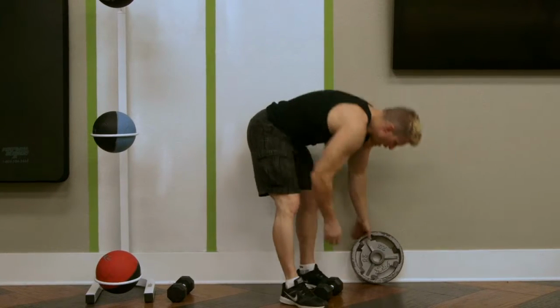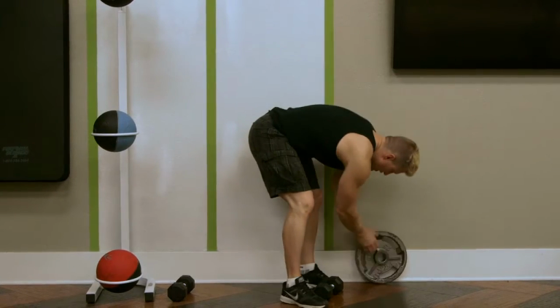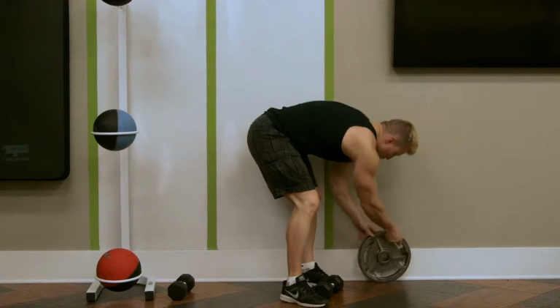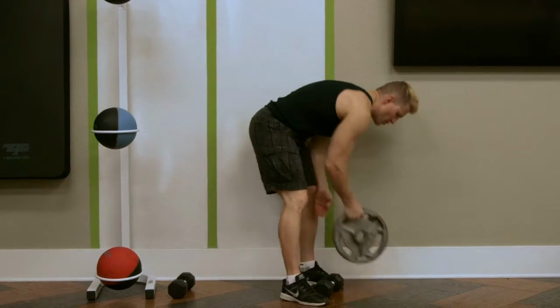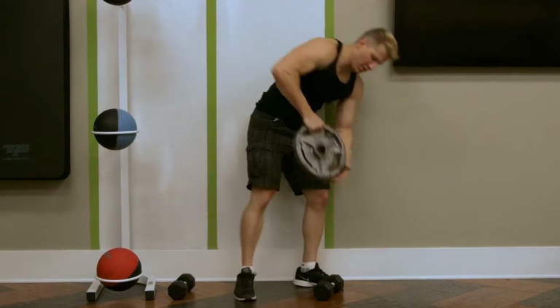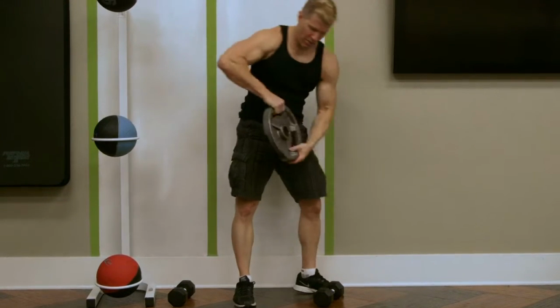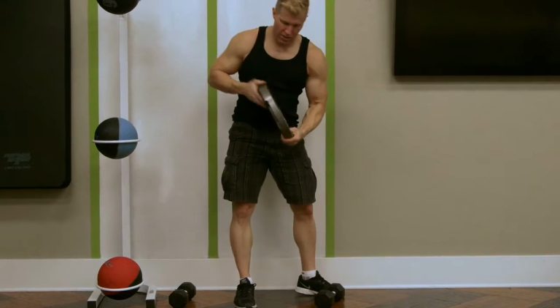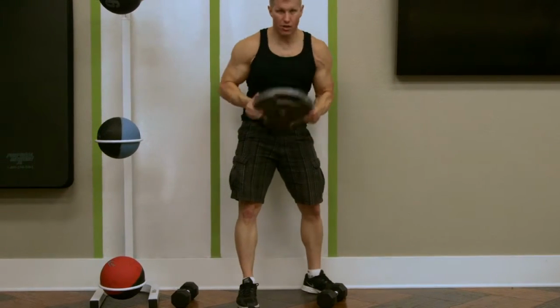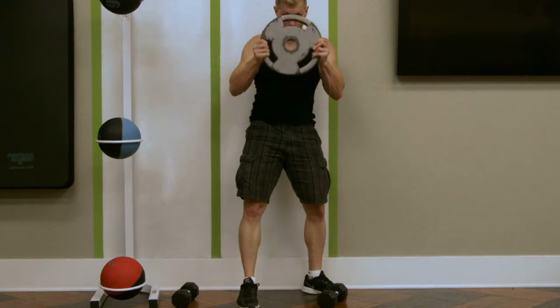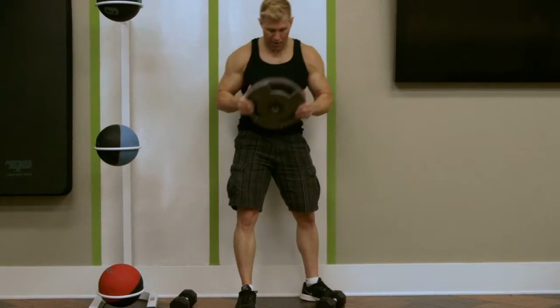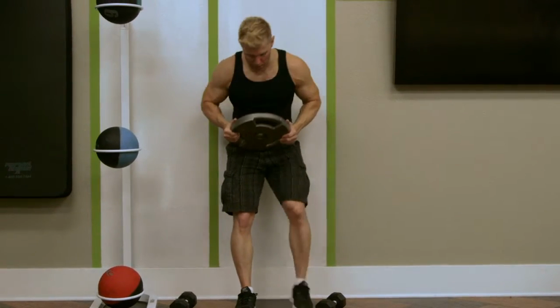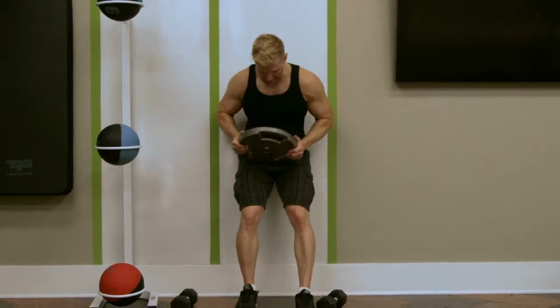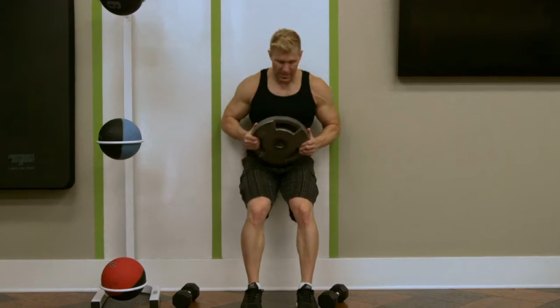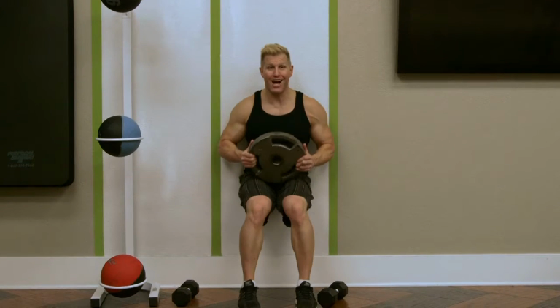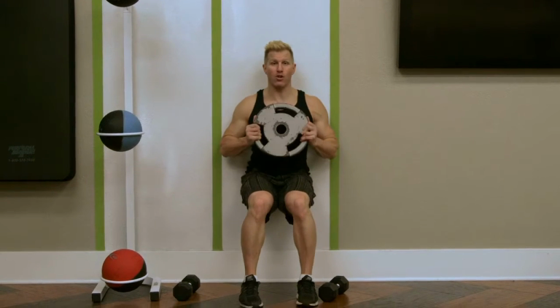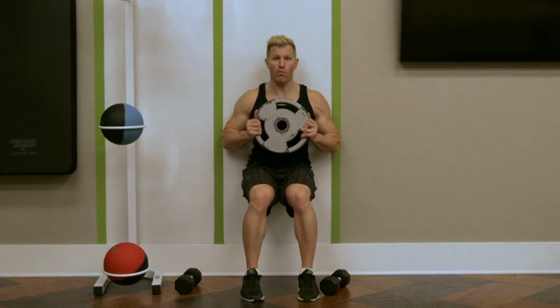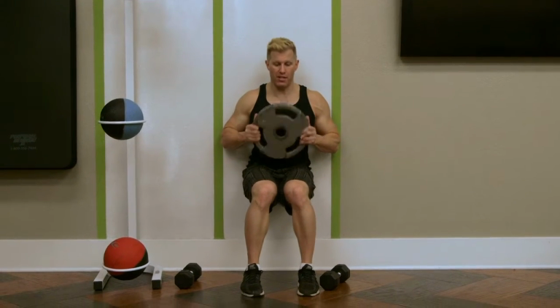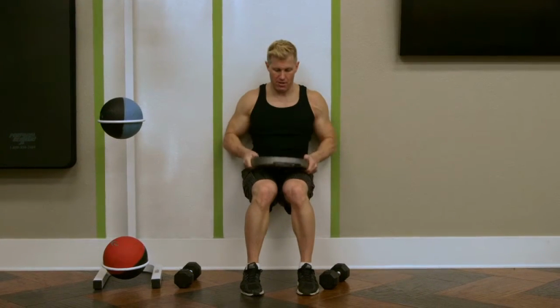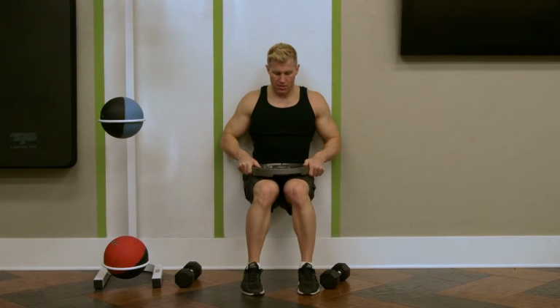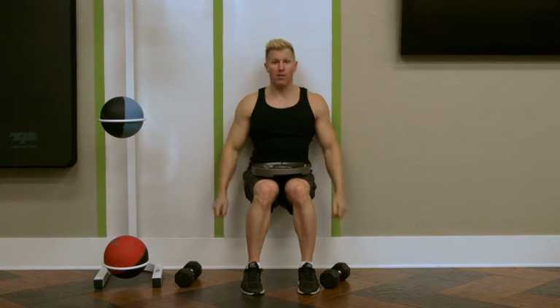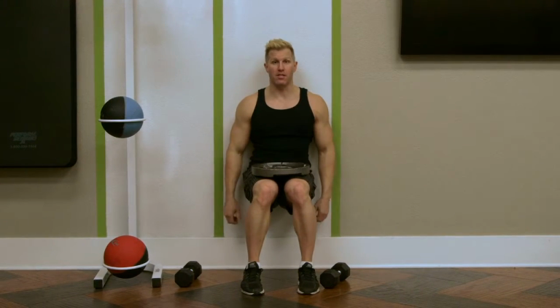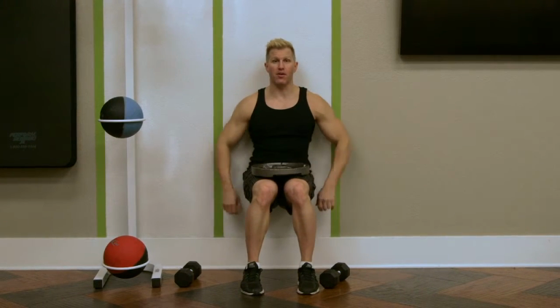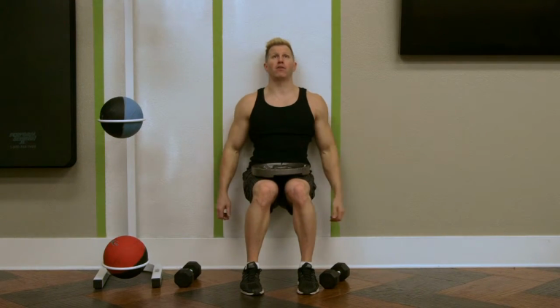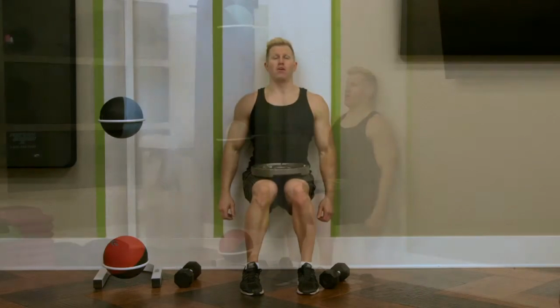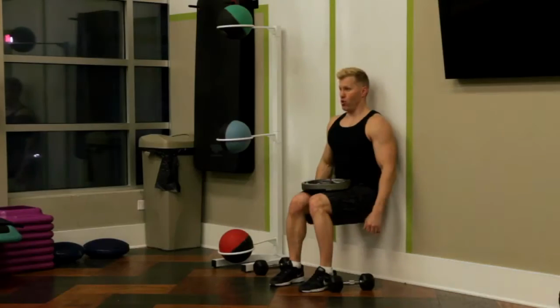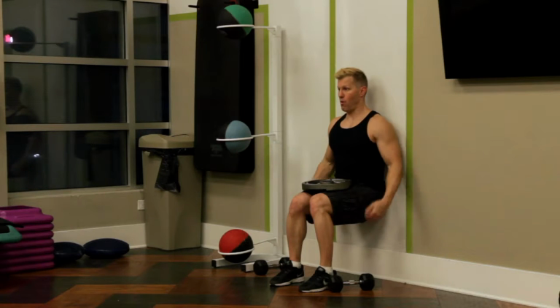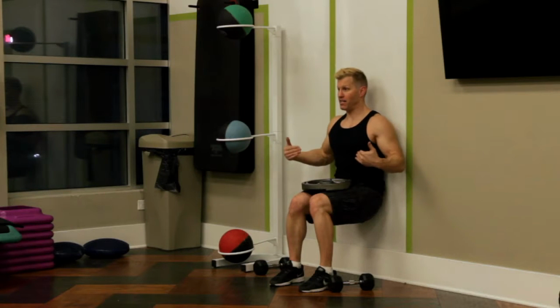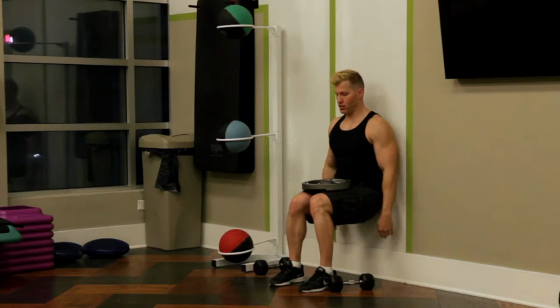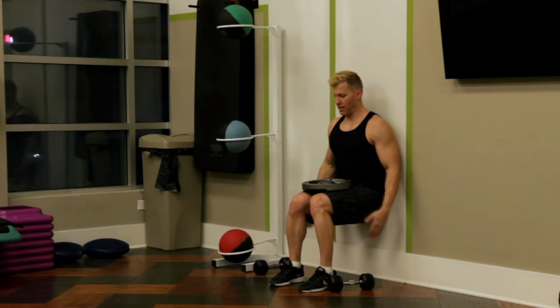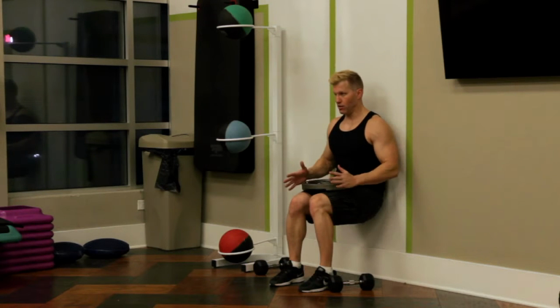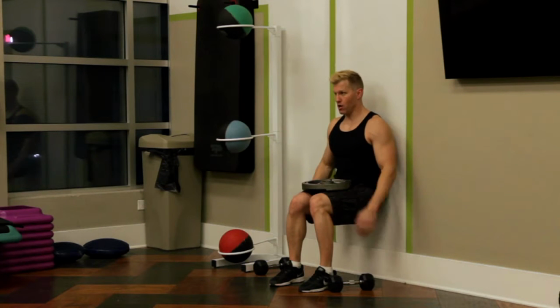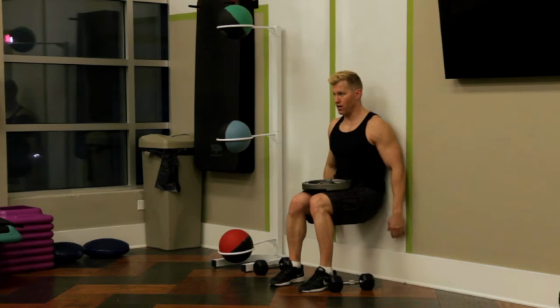A lot of people enjoy doing this with a 25-pound weight. Again, I like to hold my weights out in front, though some people like to sit it on their lap. Keep your back nice and straight, using your quads.